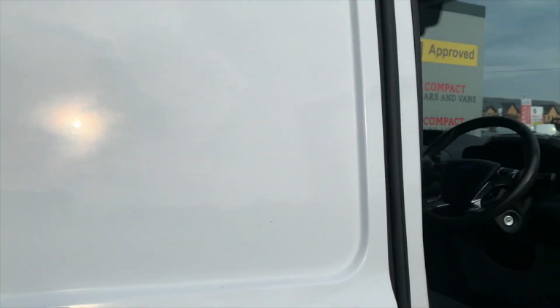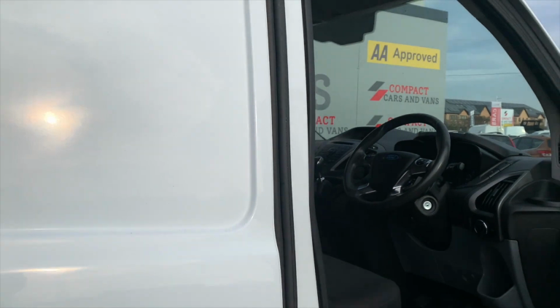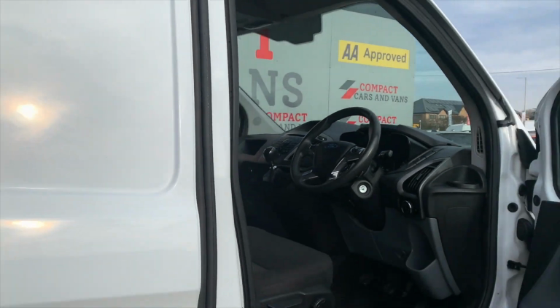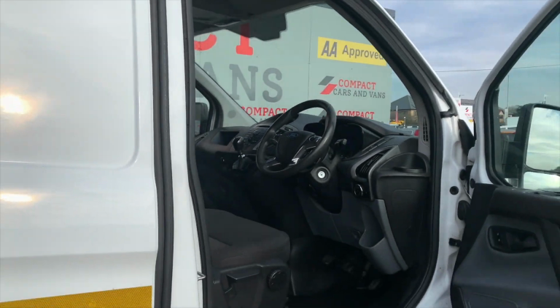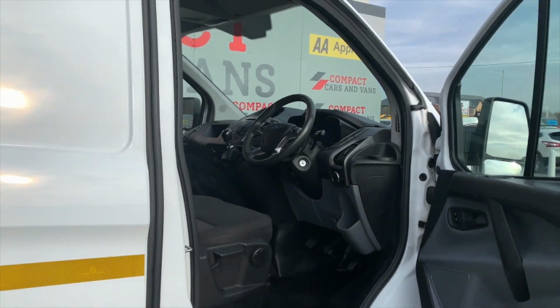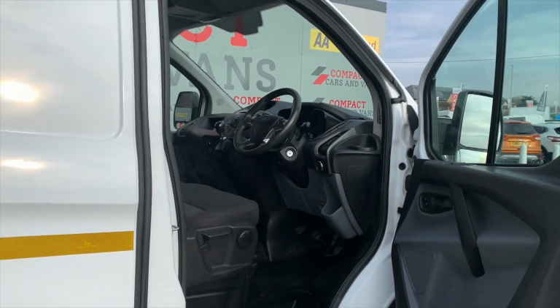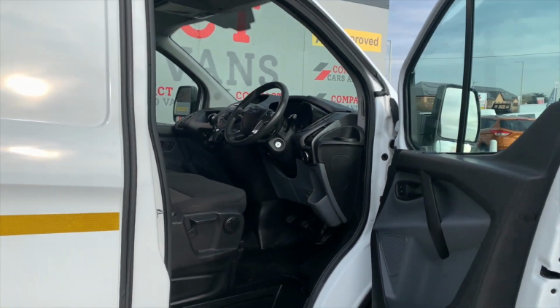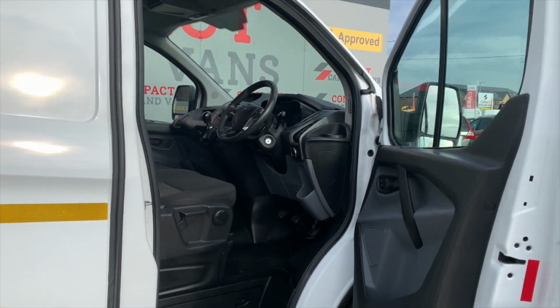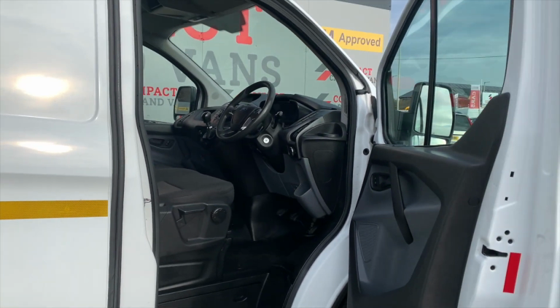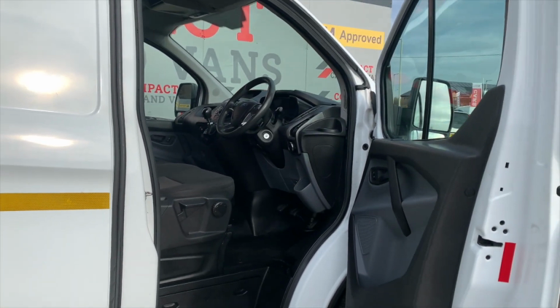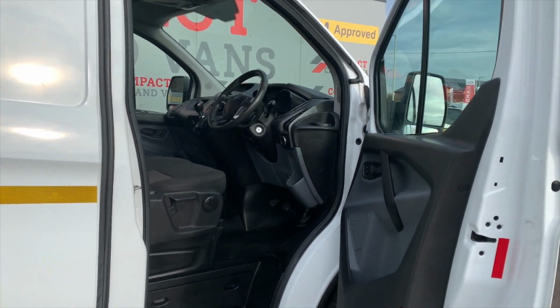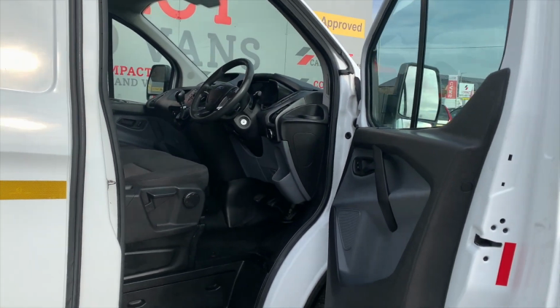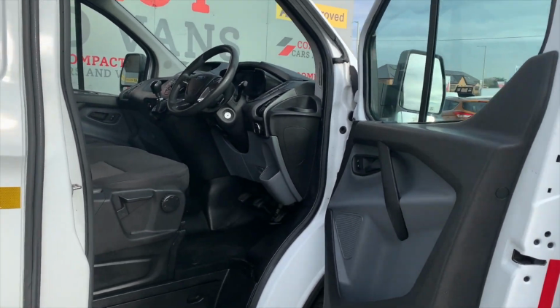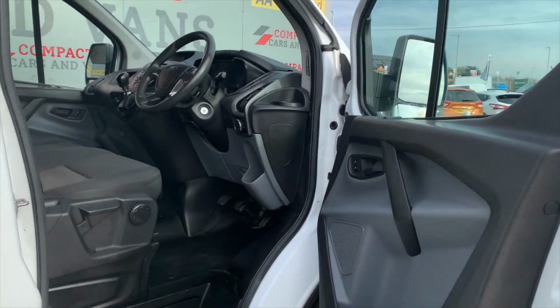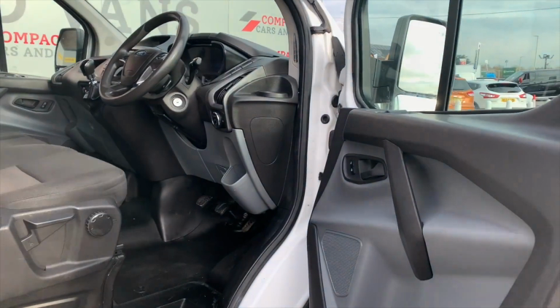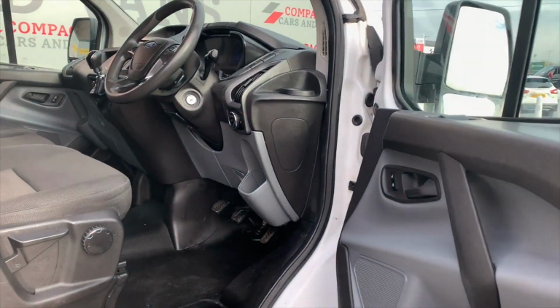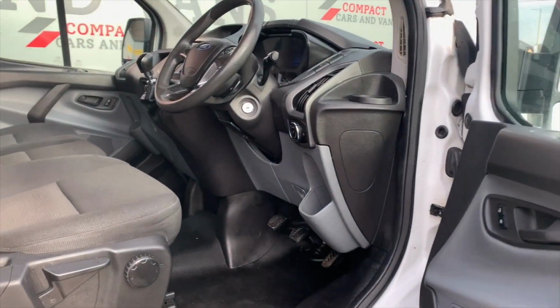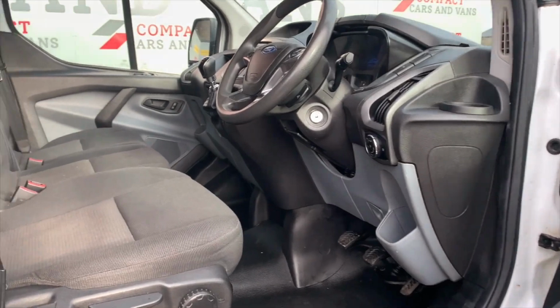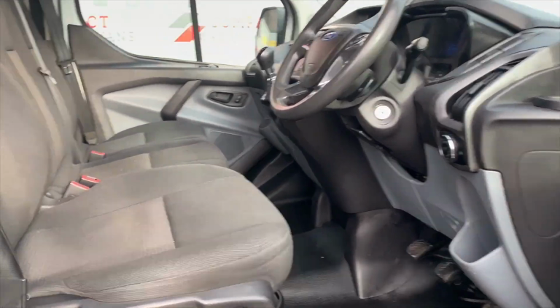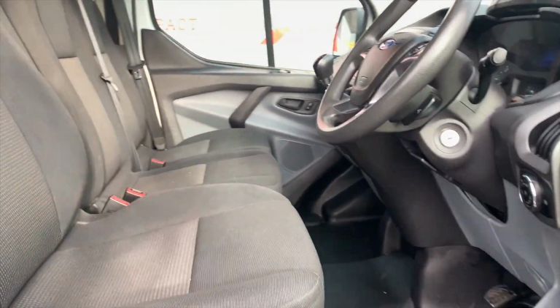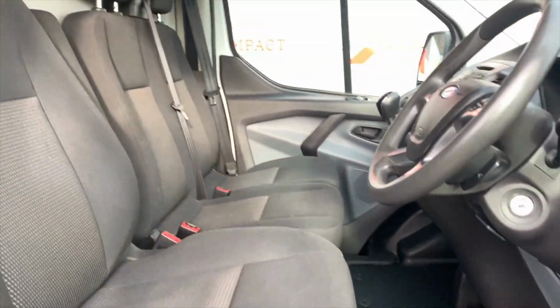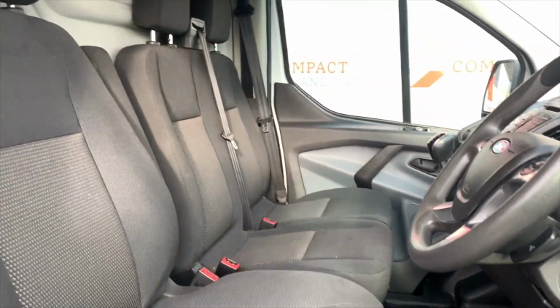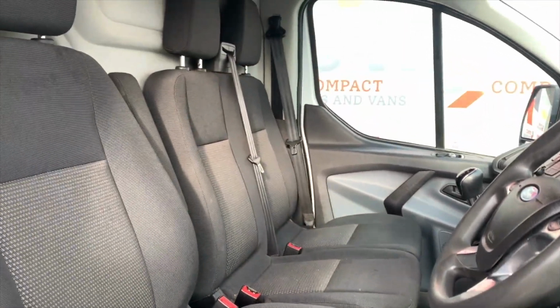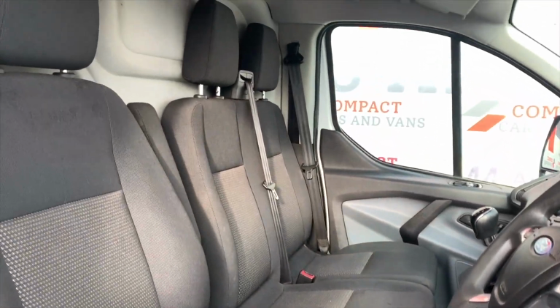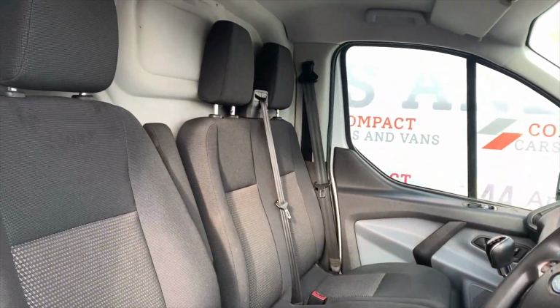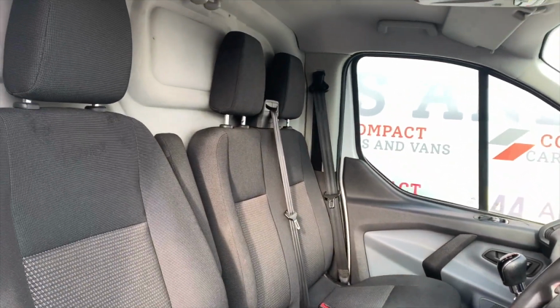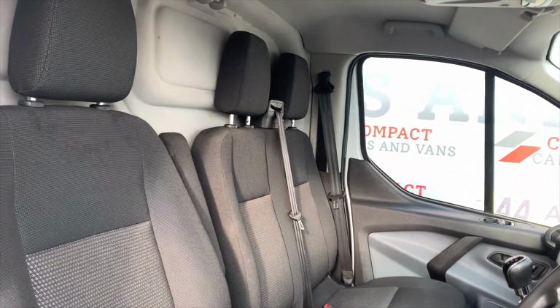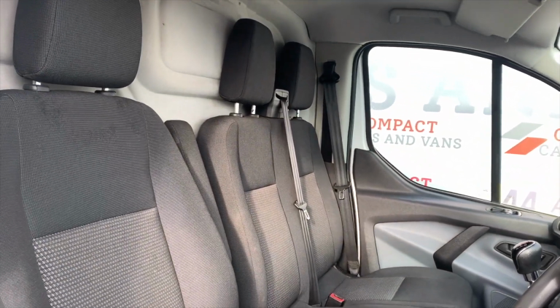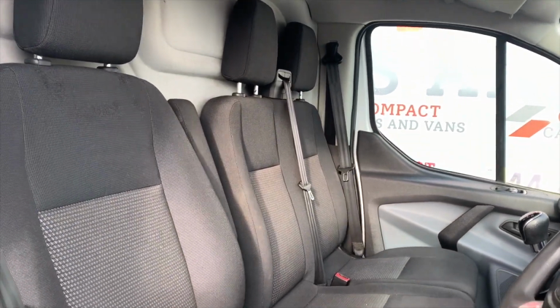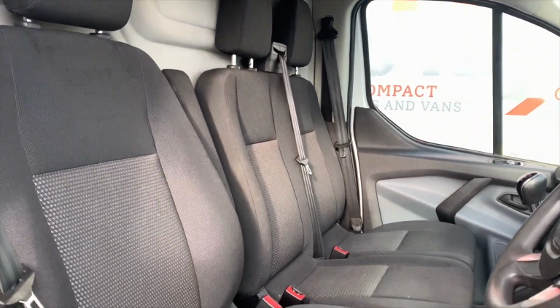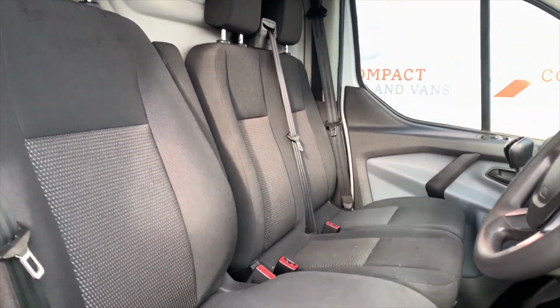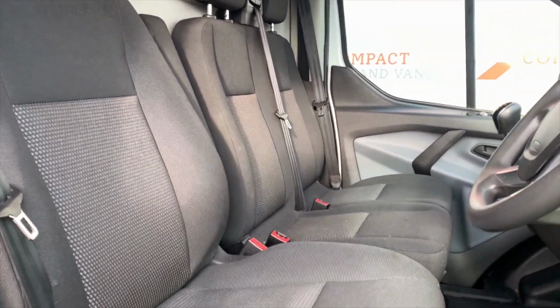Into the front and we are greeted with three very well-kept cloth upholstery seats. The passenger seats lift up to create a big storage area for your goods and needs.